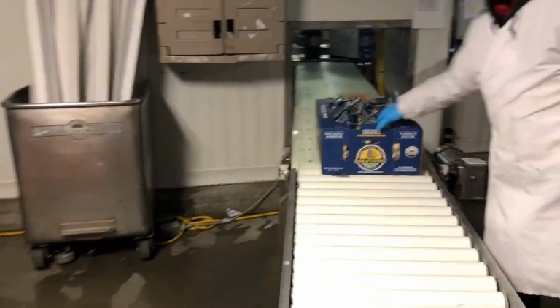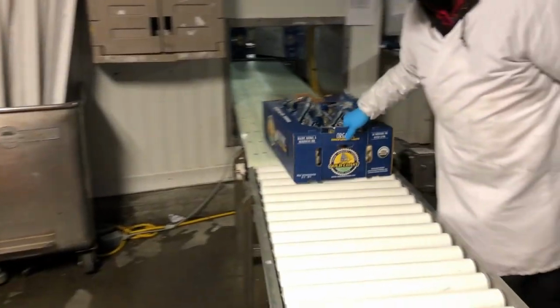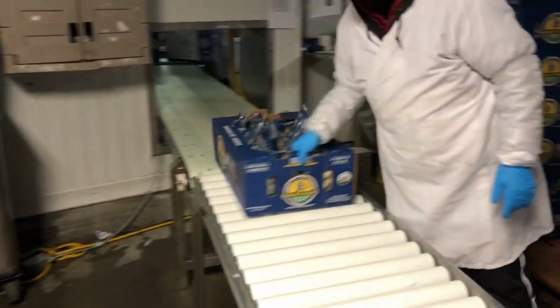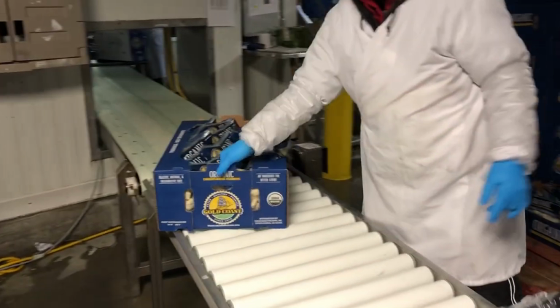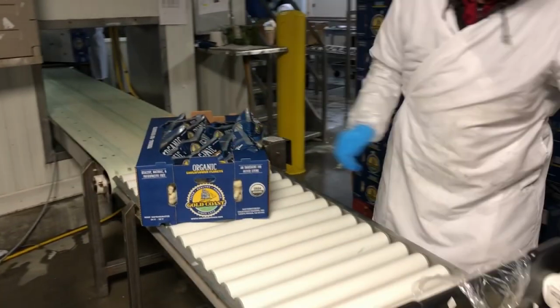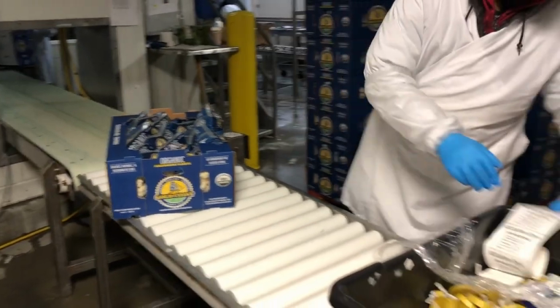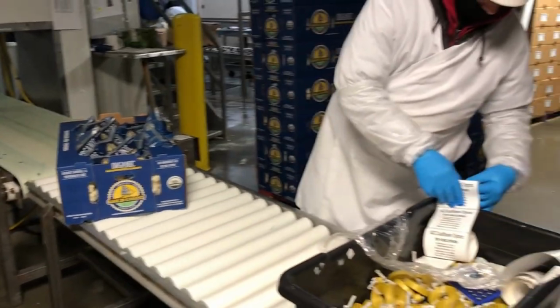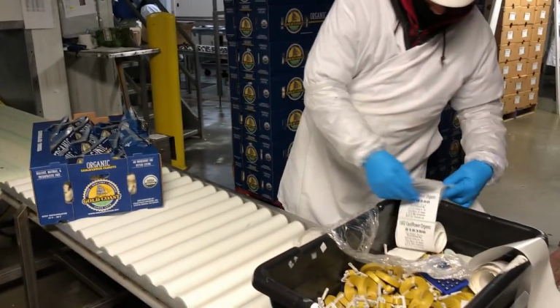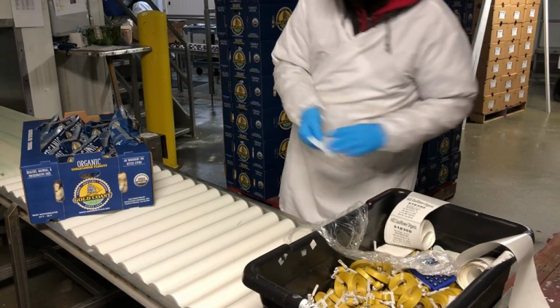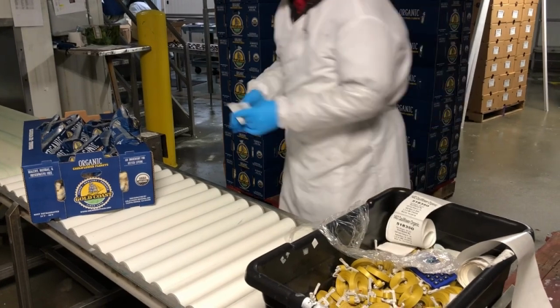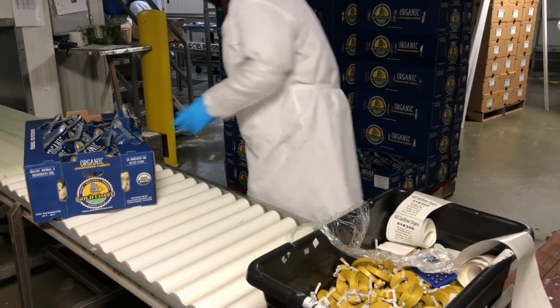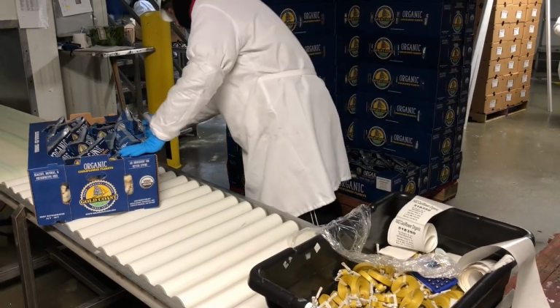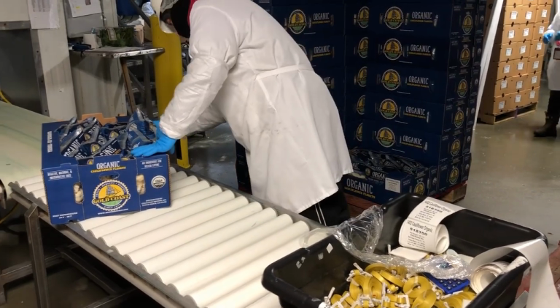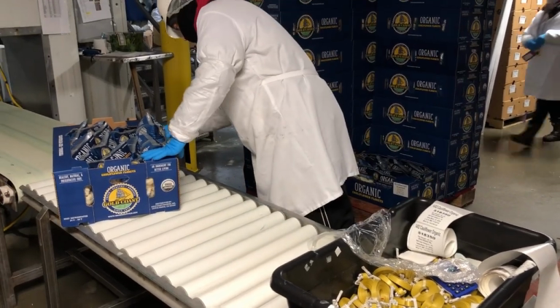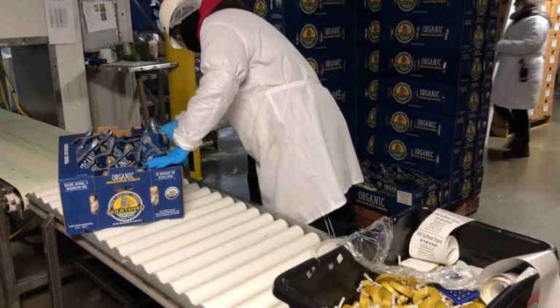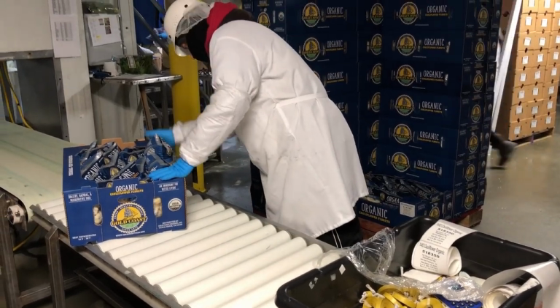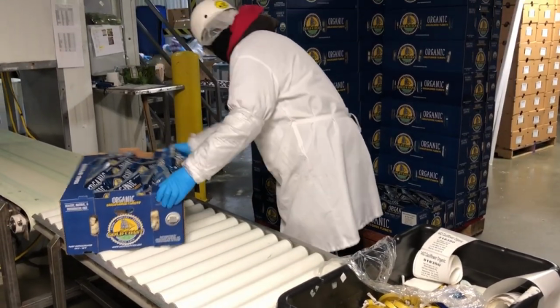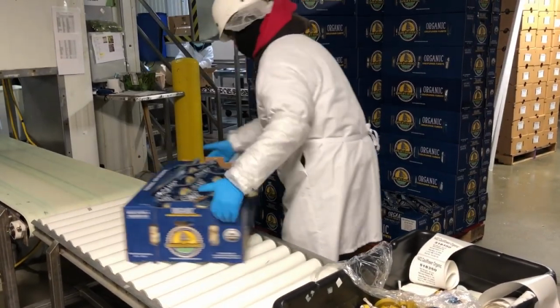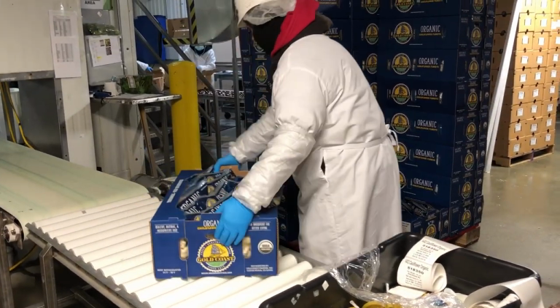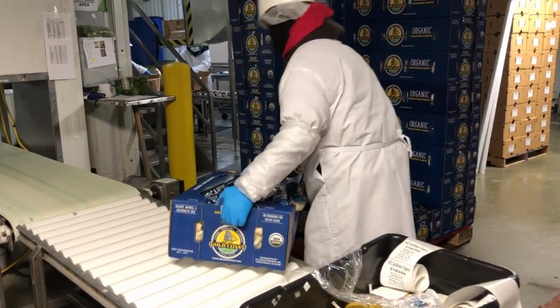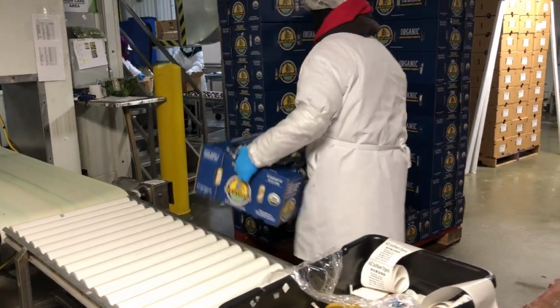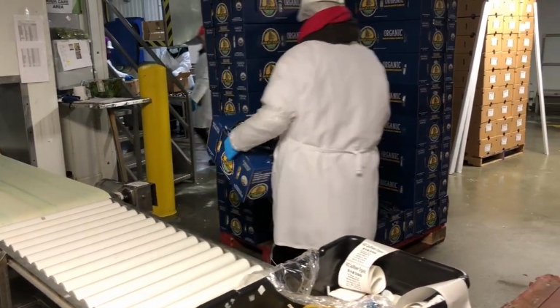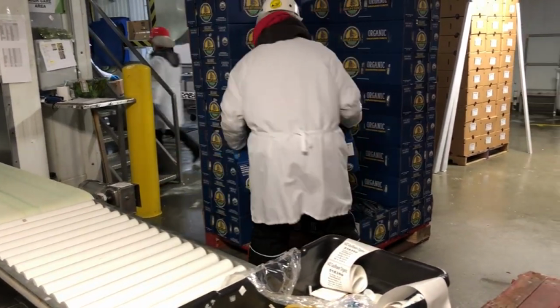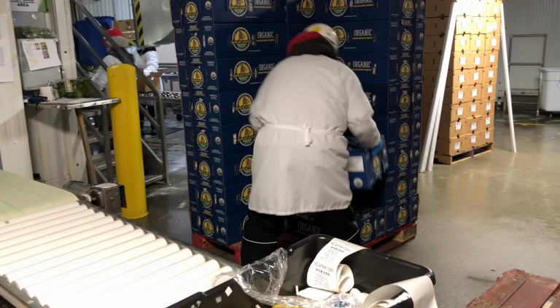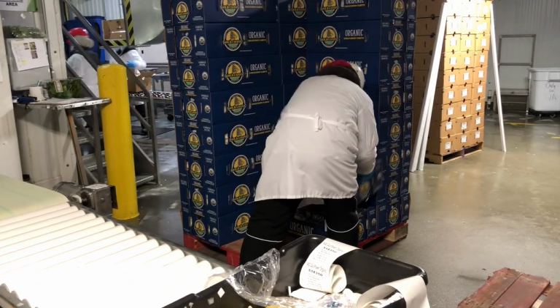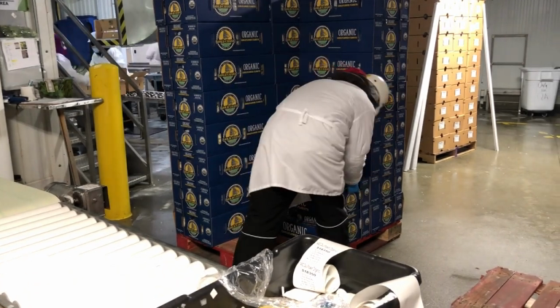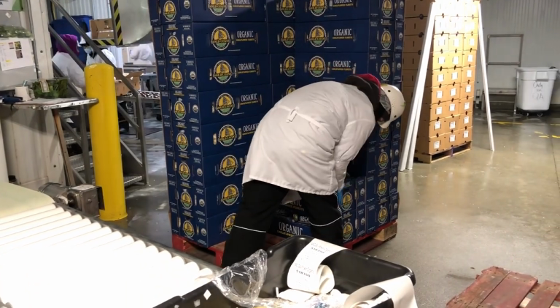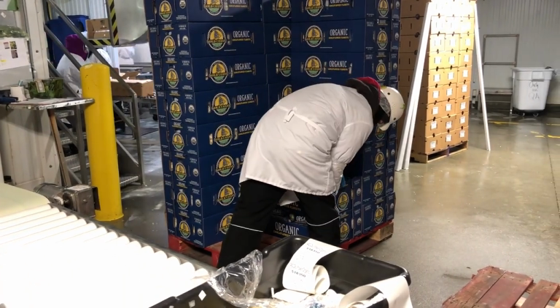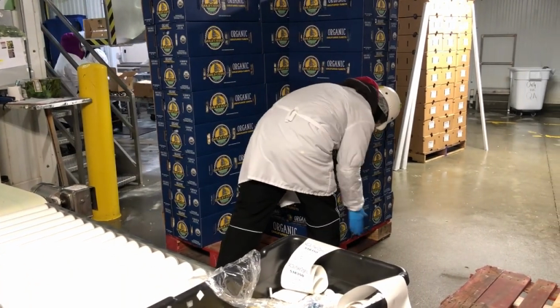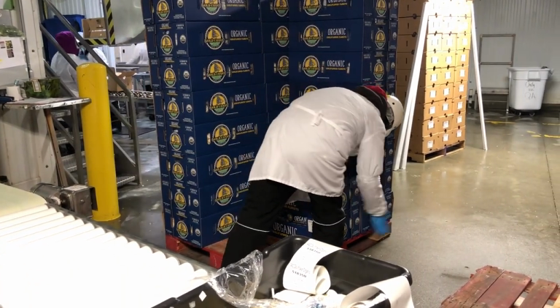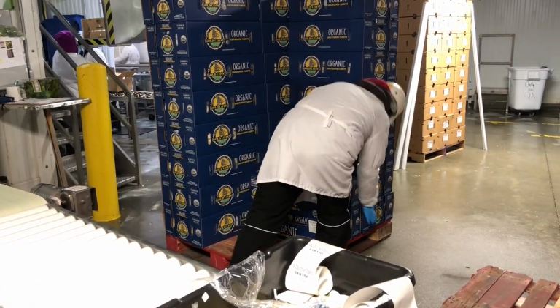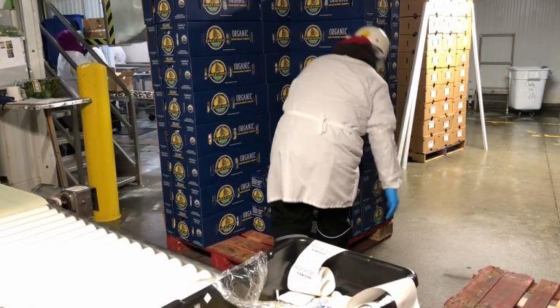The boxes are then palletized to prepare for shipment.